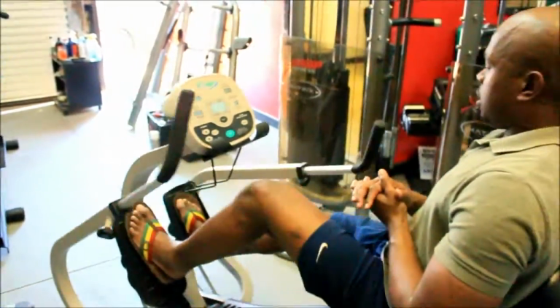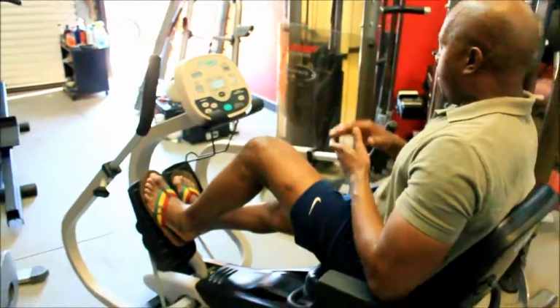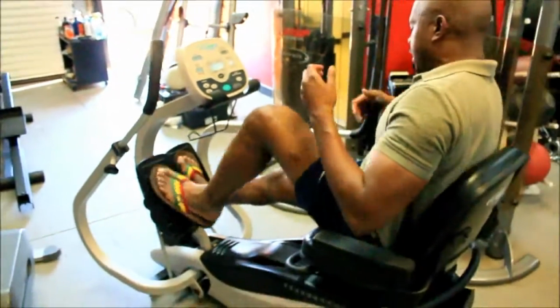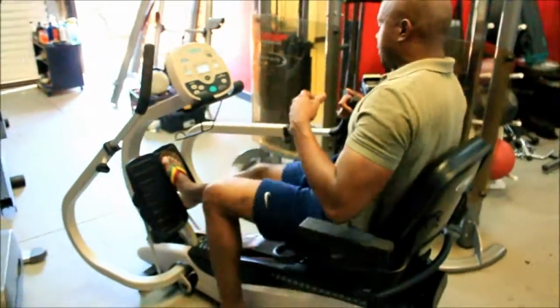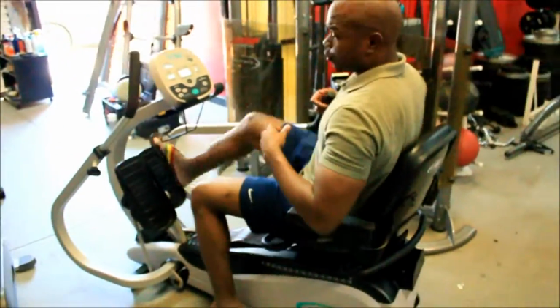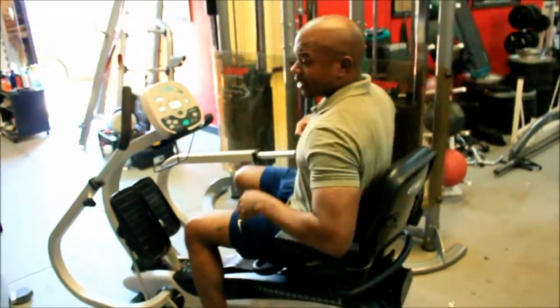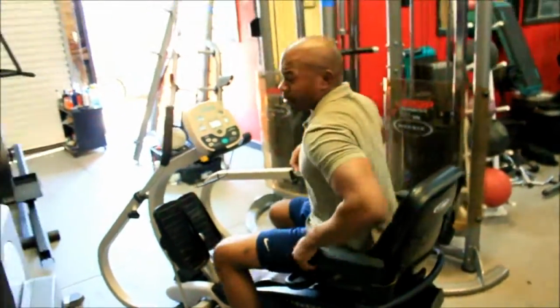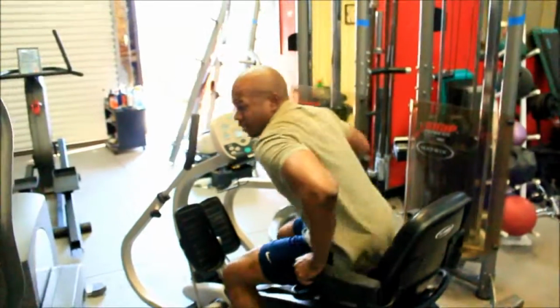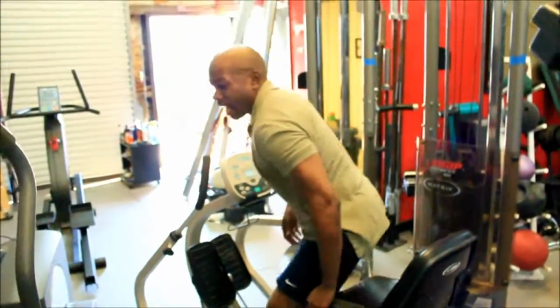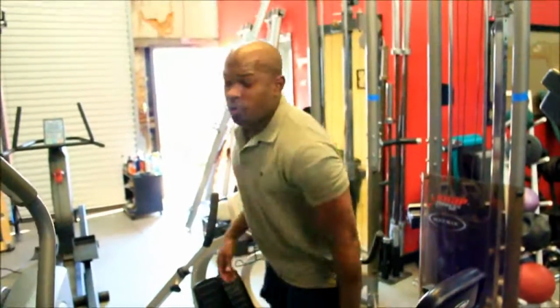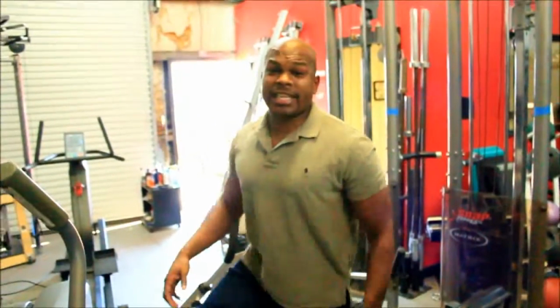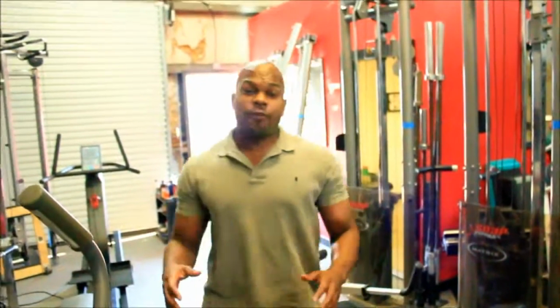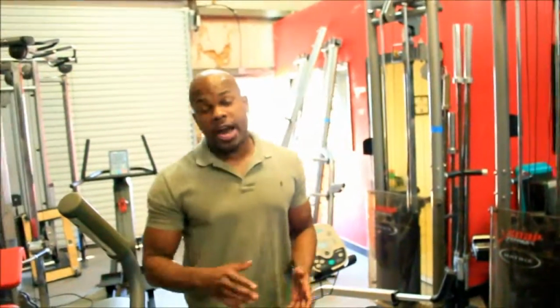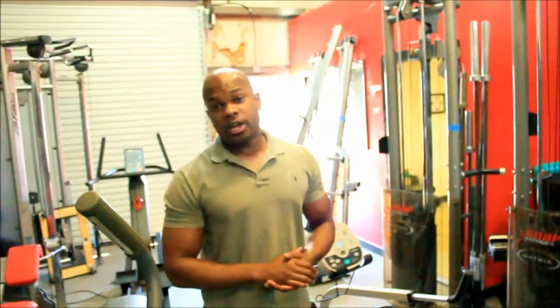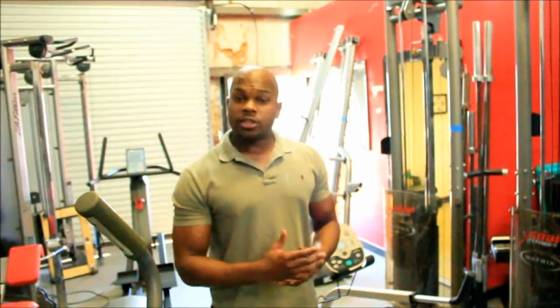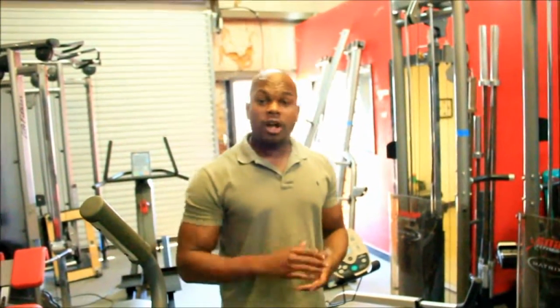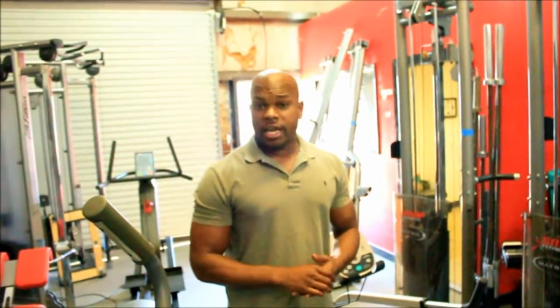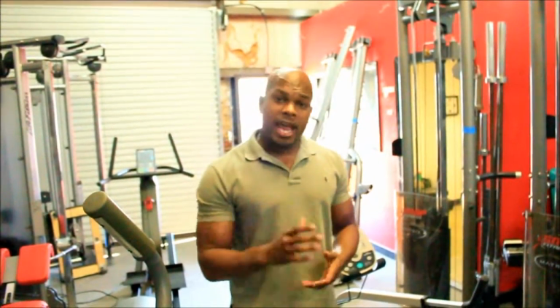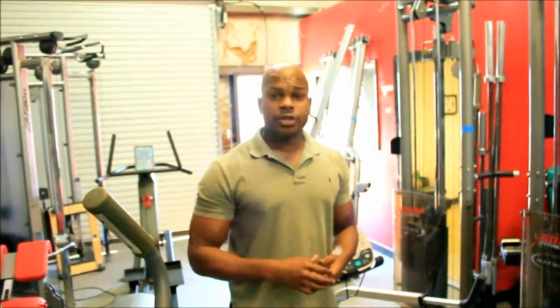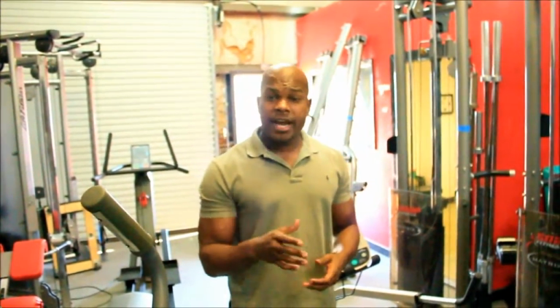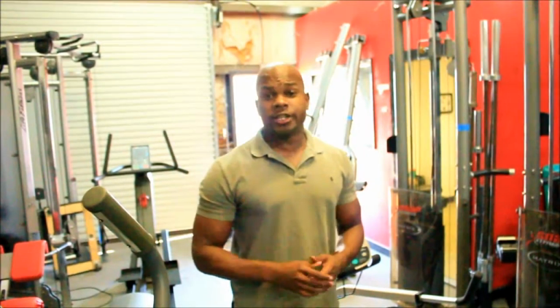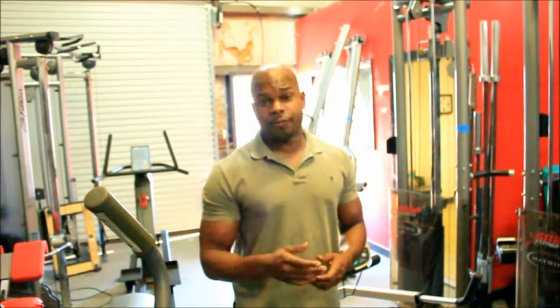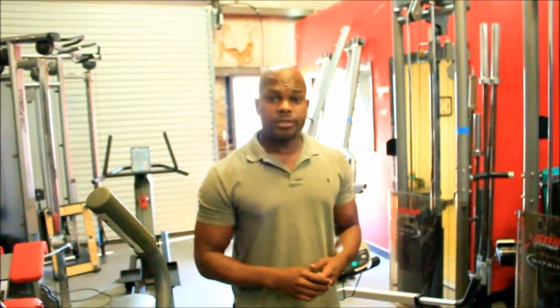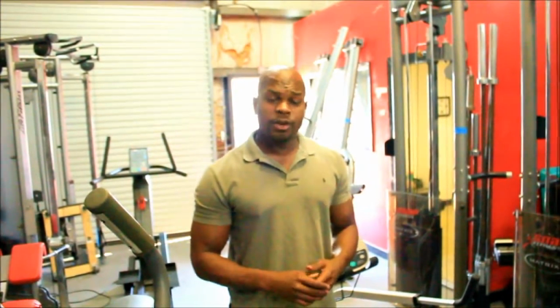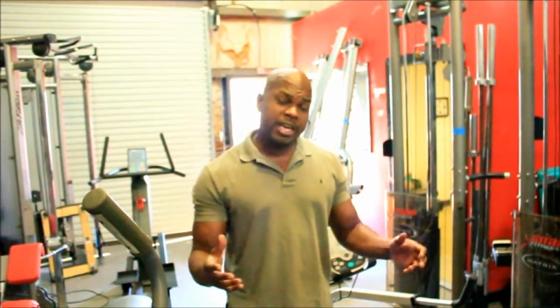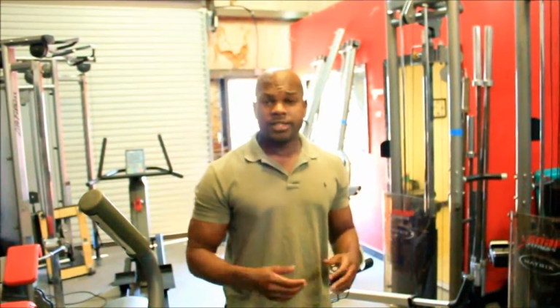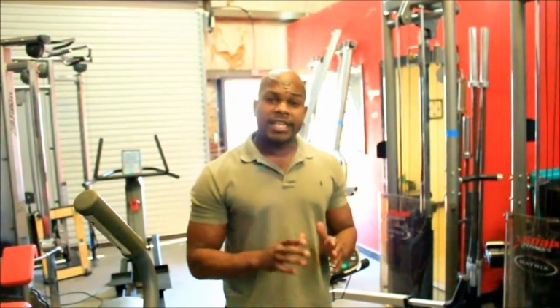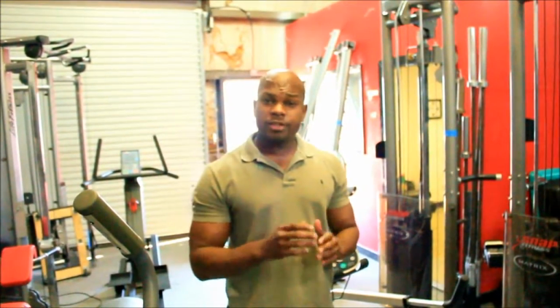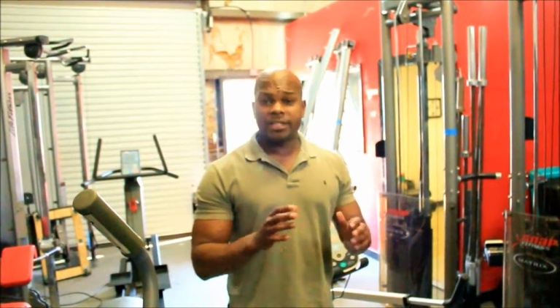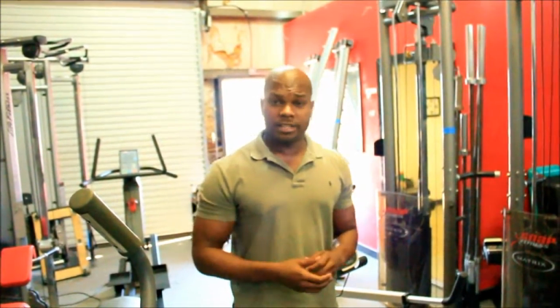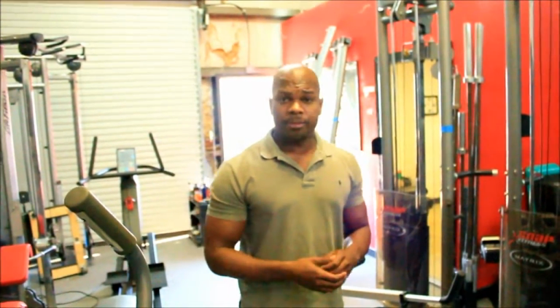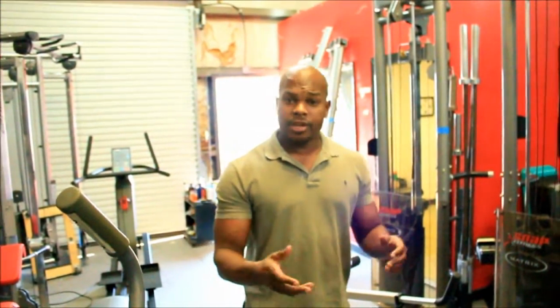It also shows your workload, so you can make it higher or lower if you'd like to. Basically, this is a great piece for the price — we have it going for less than half of what you'd buy it new. Give us a call today at 800-900-0526, or email us at sales@BuyAndSellFitness.com. Thank you.